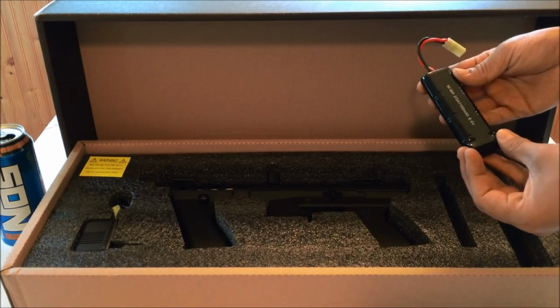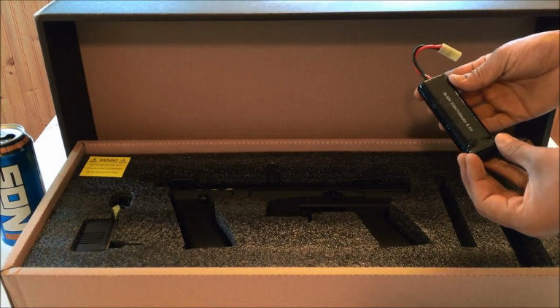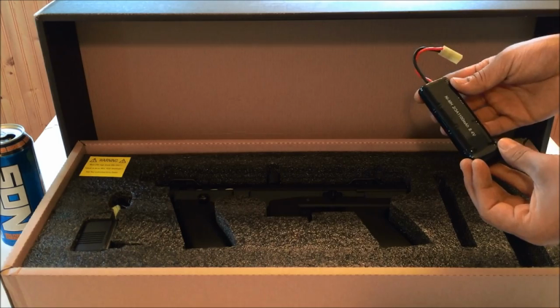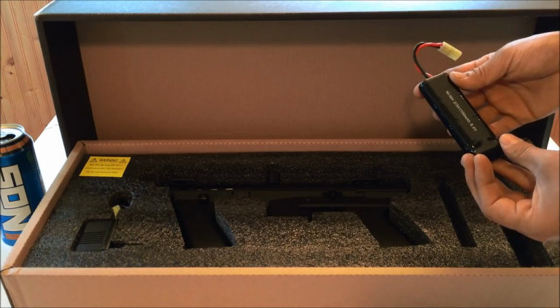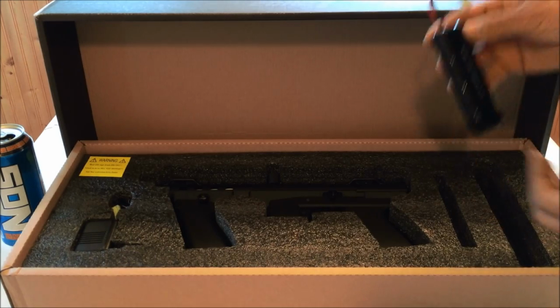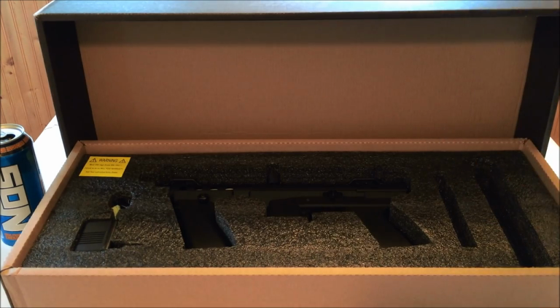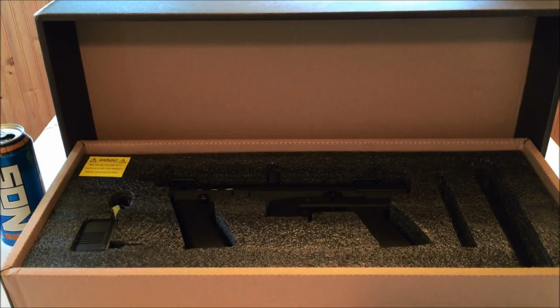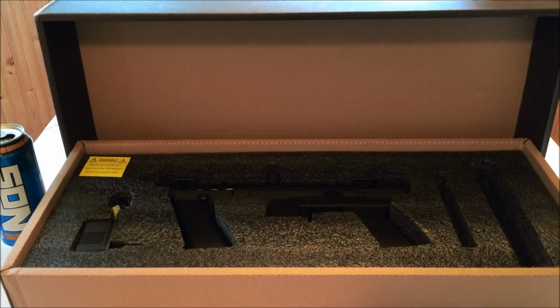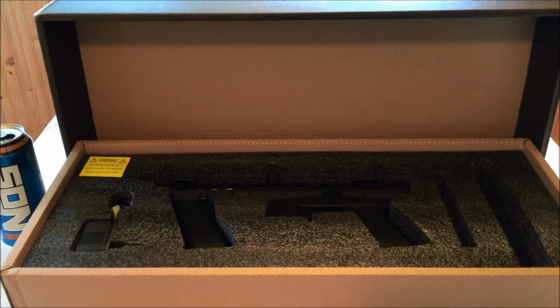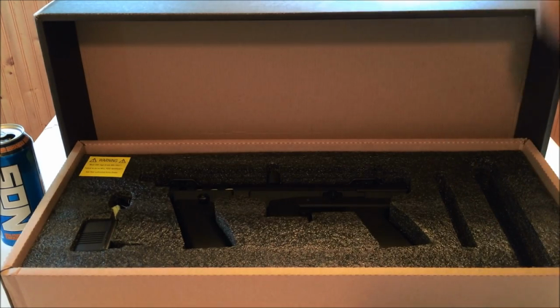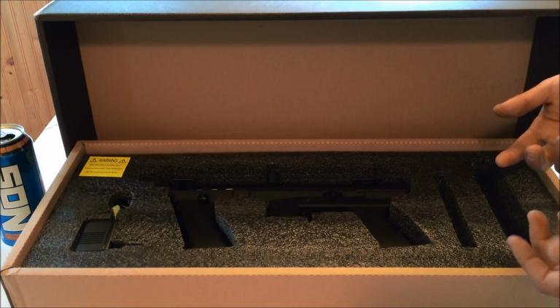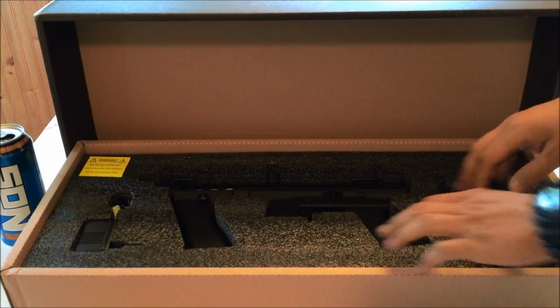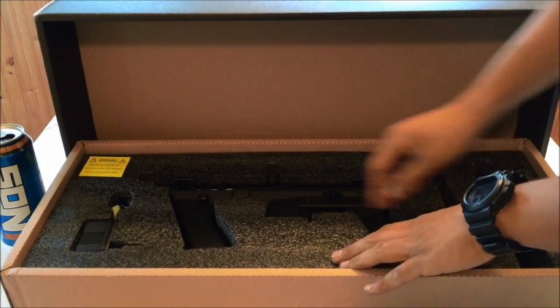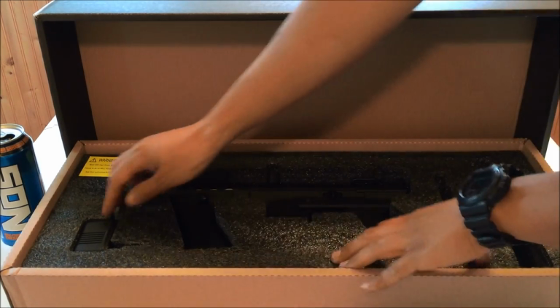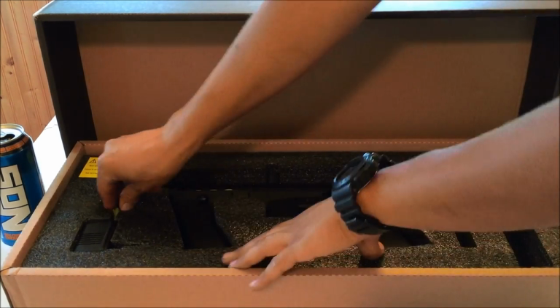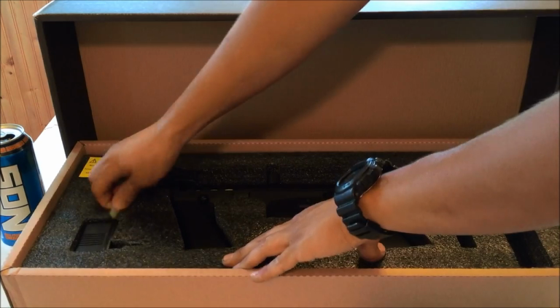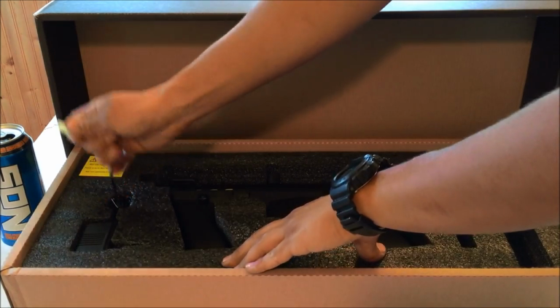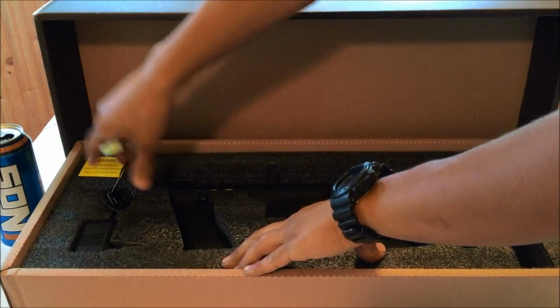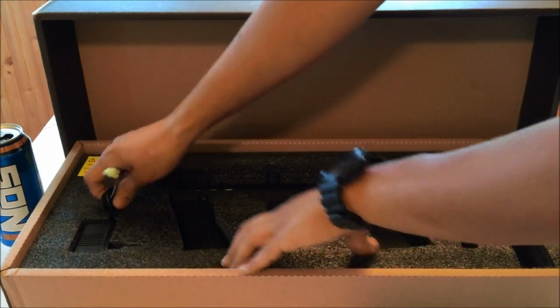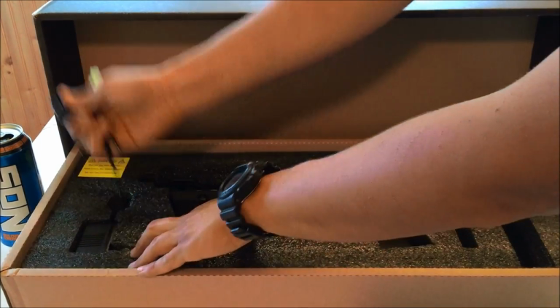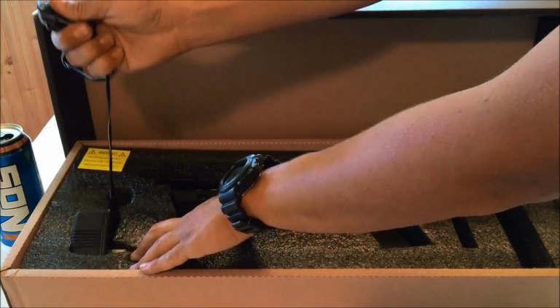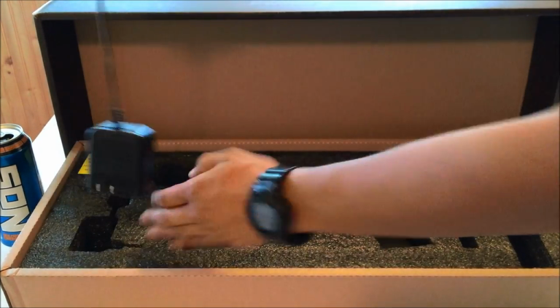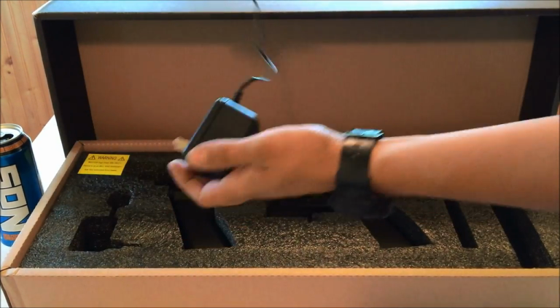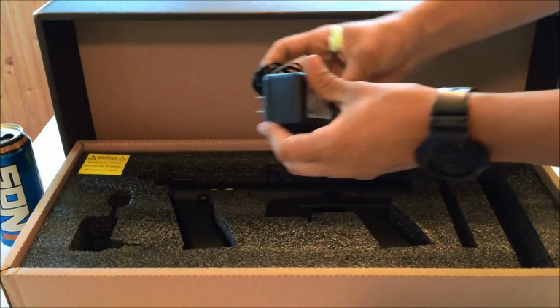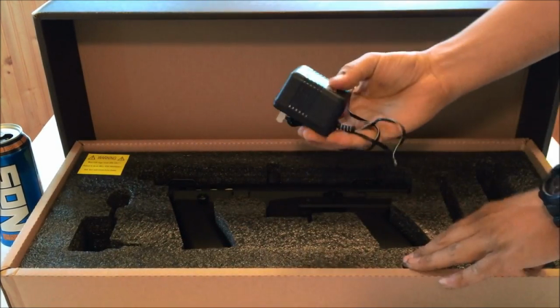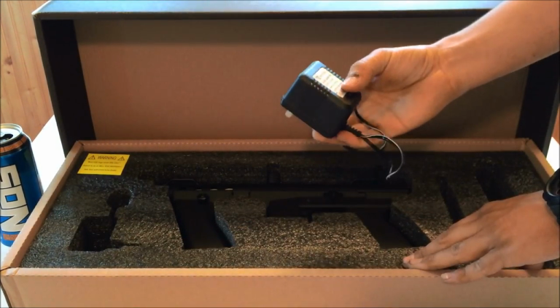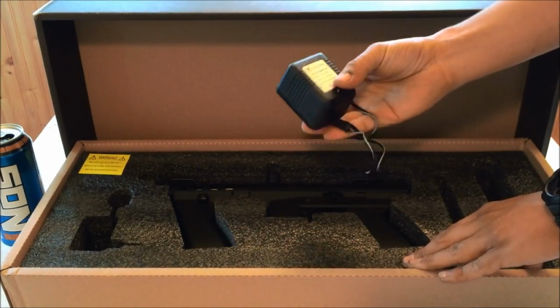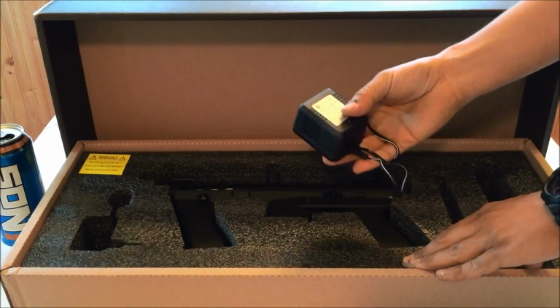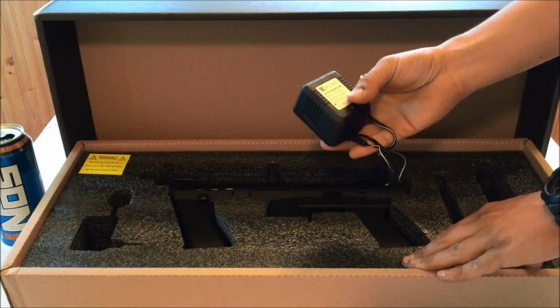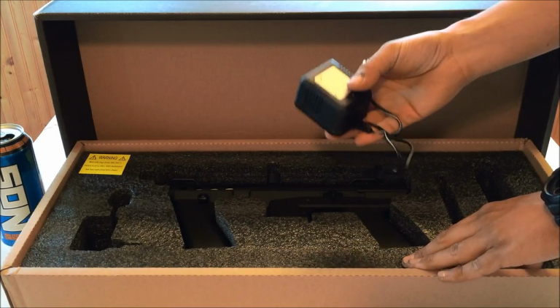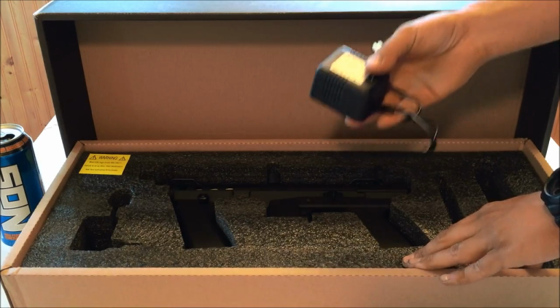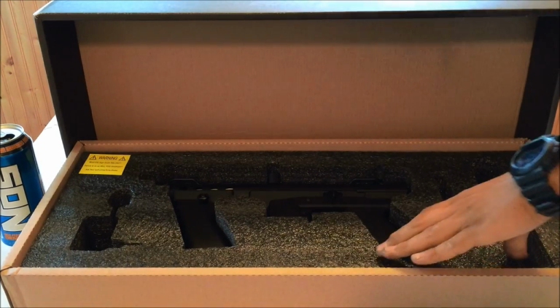I'd probably recommend upgrading to an 11.1-volt battery to get a higher rate of fire. Next, you've got the trickle wall charger. These will do alright, but I'd always recommend getting a smart charger to go with that 11.1-volt battery.